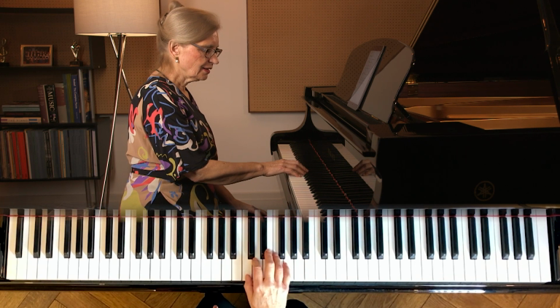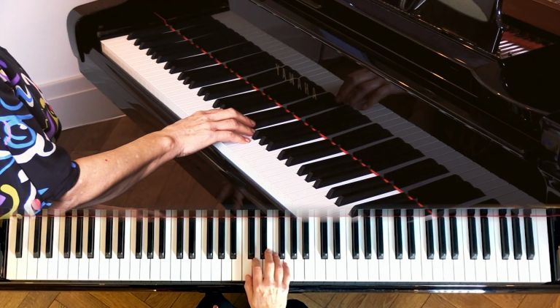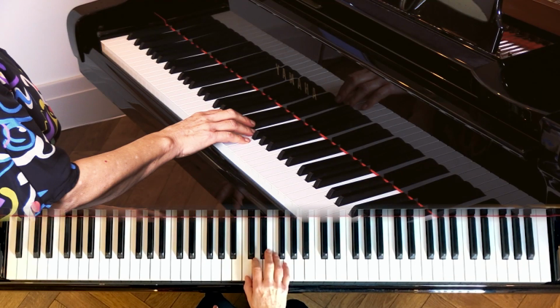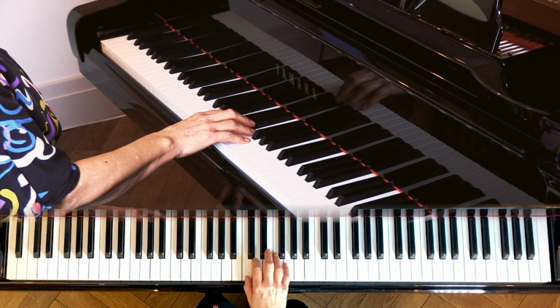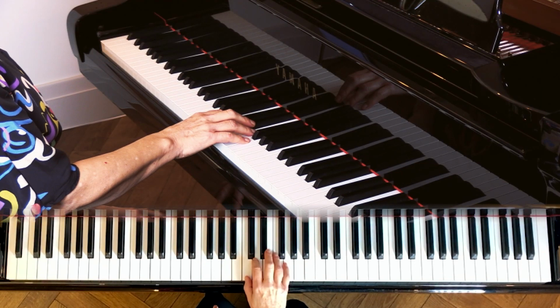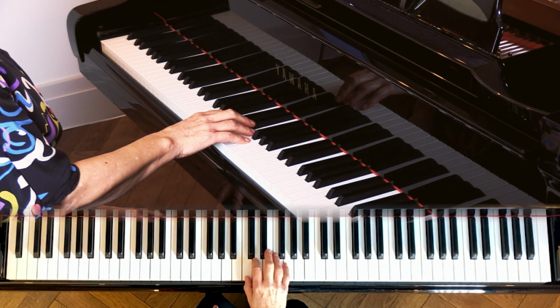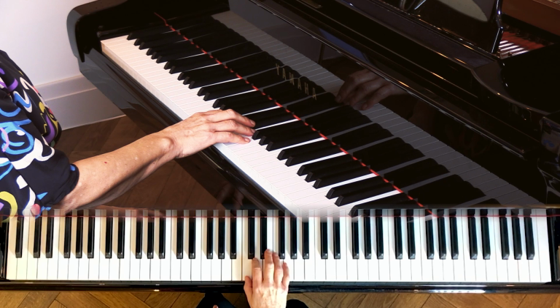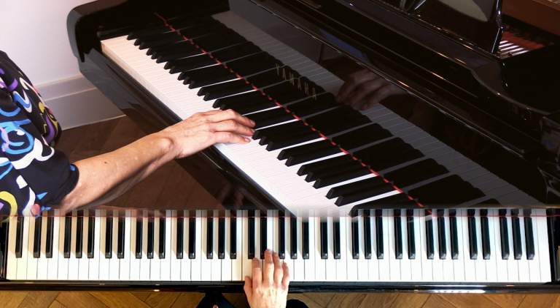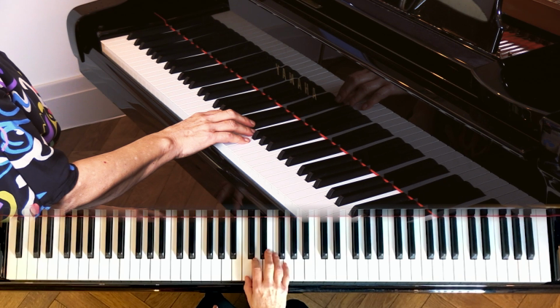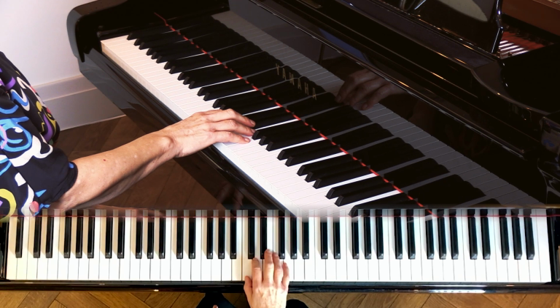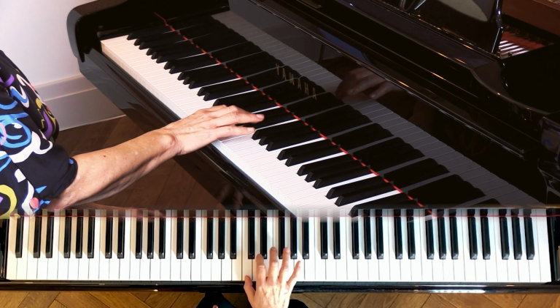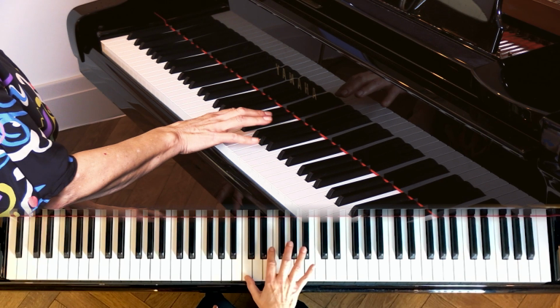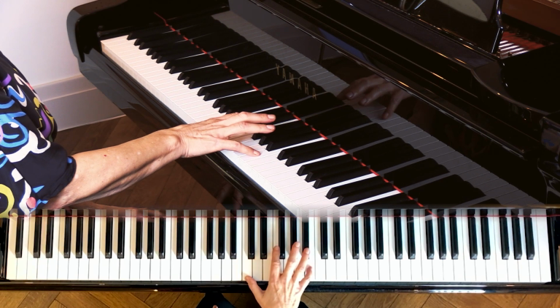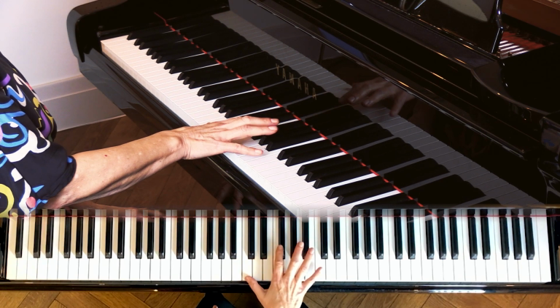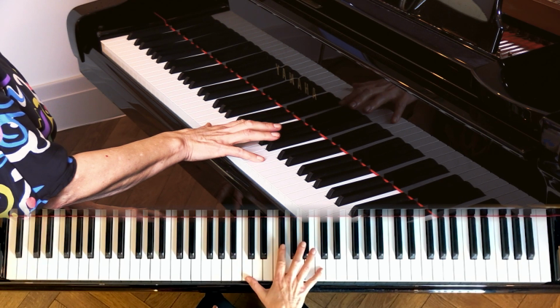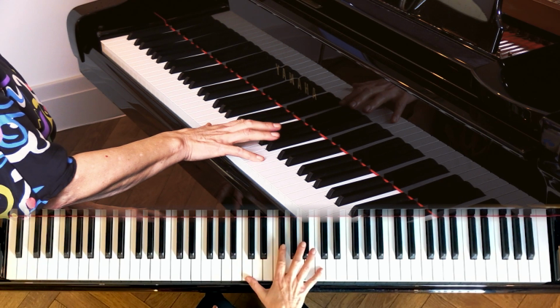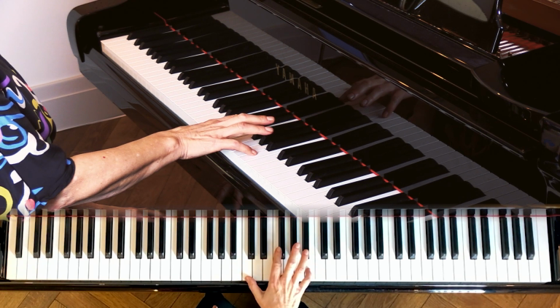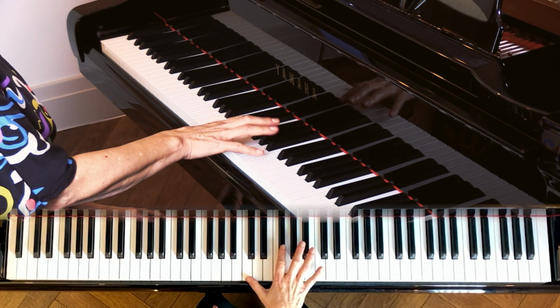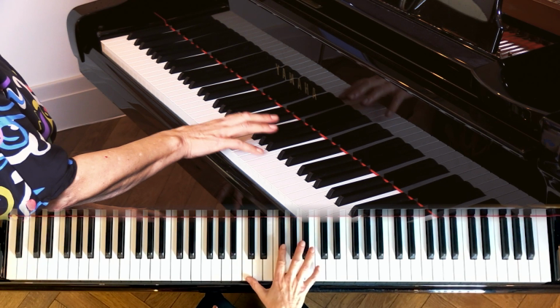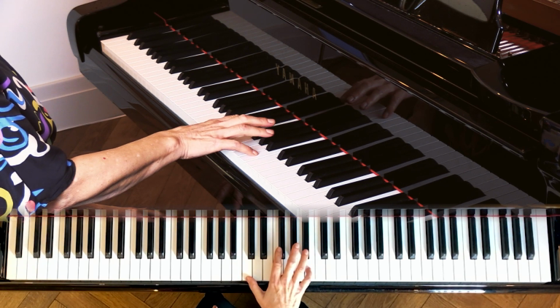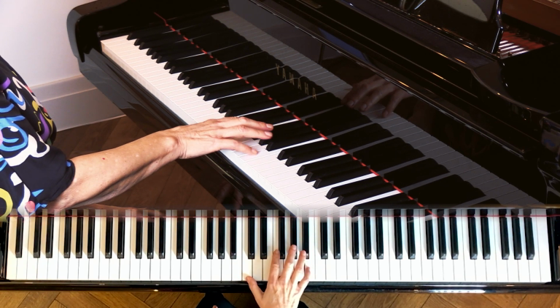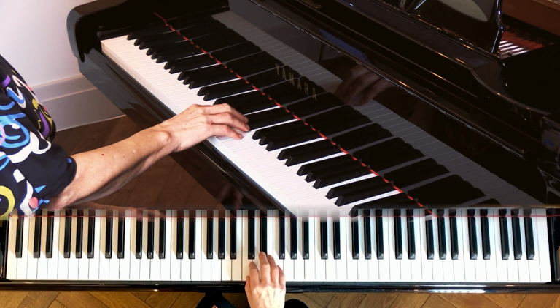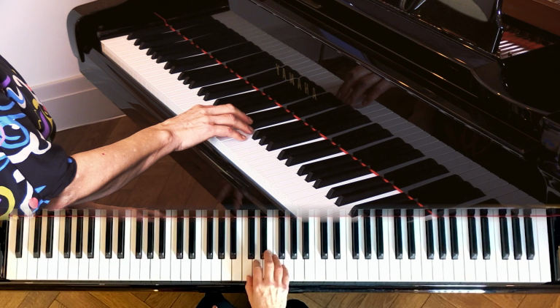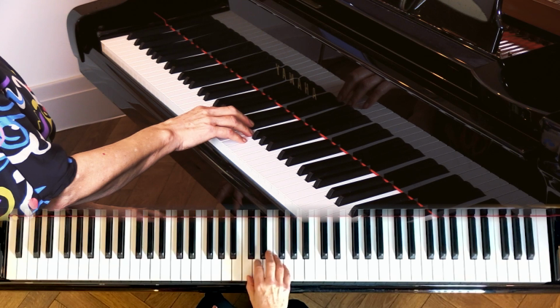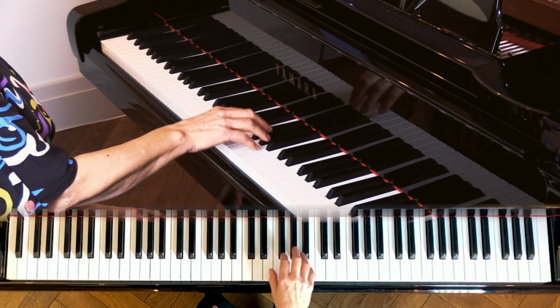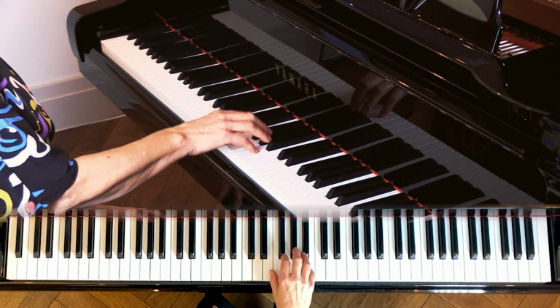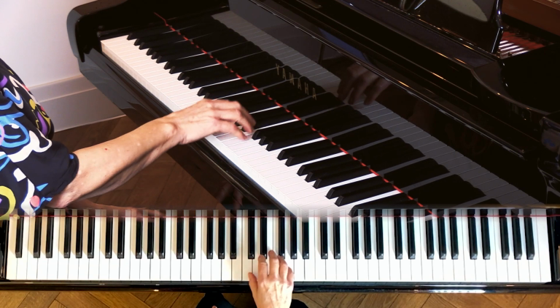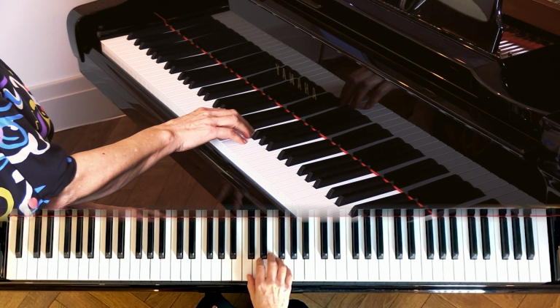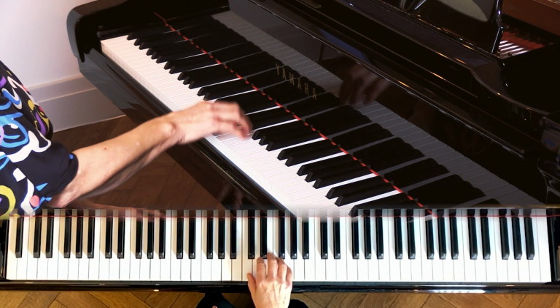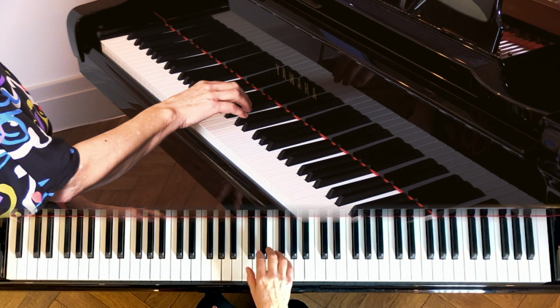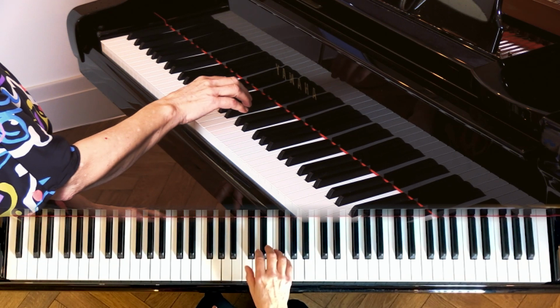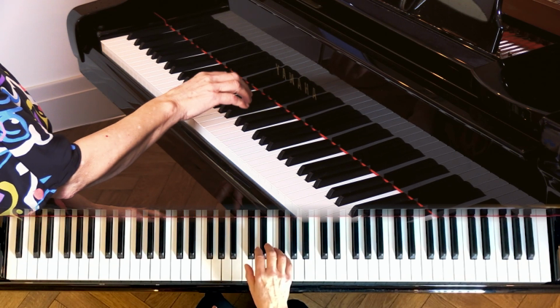Now, as the interval becomes bigger, don't stretch out the hand to the 7th and the octave. Just move sideways with the whole hand.